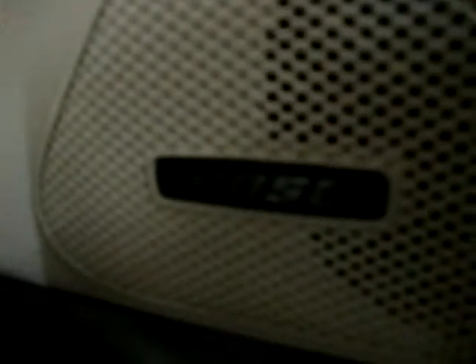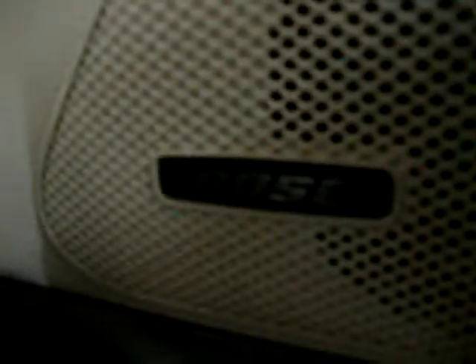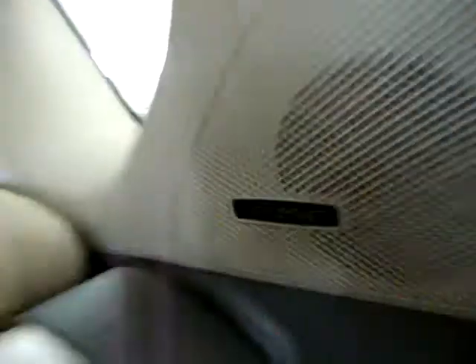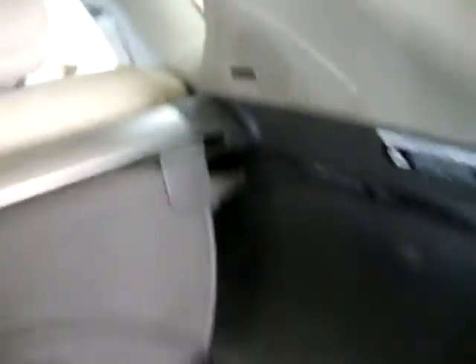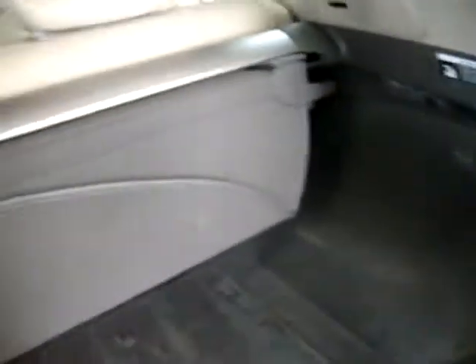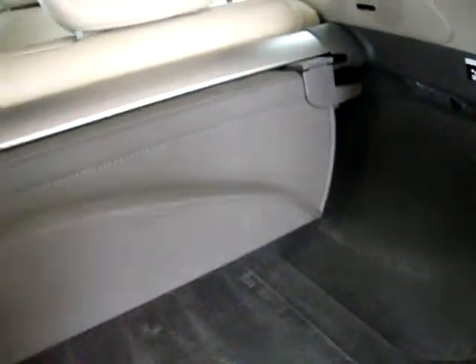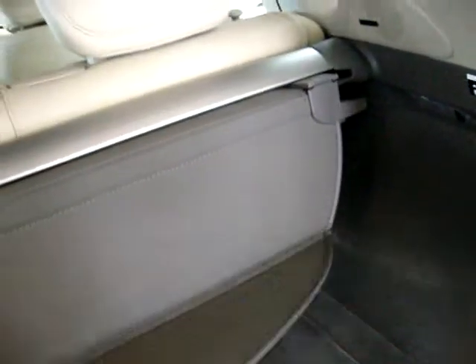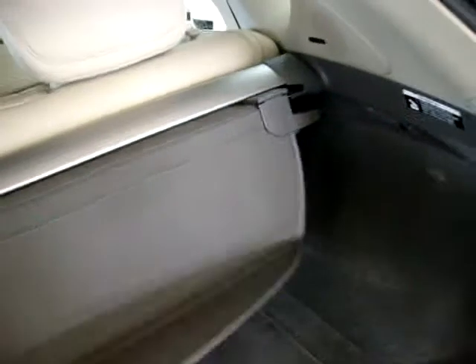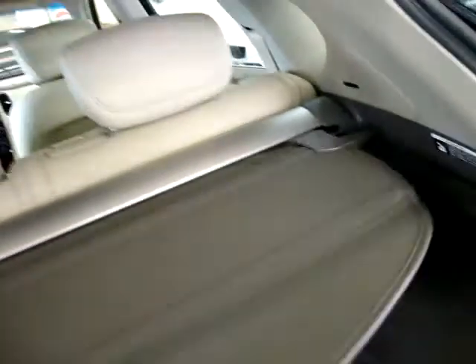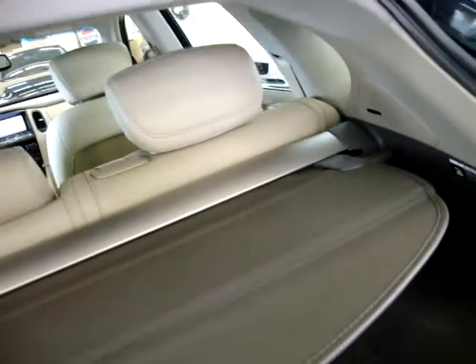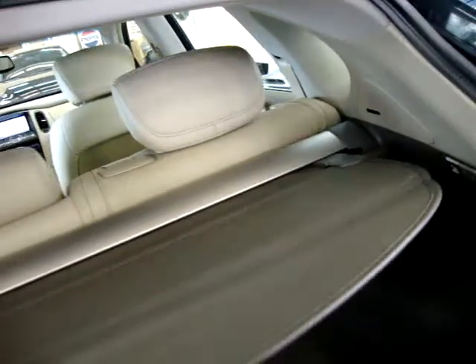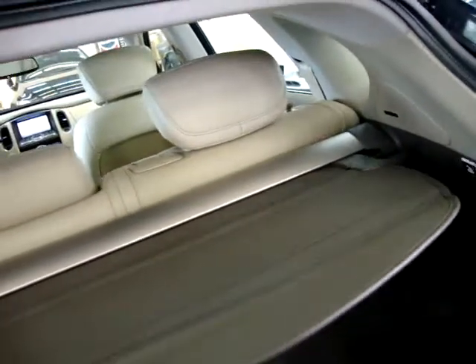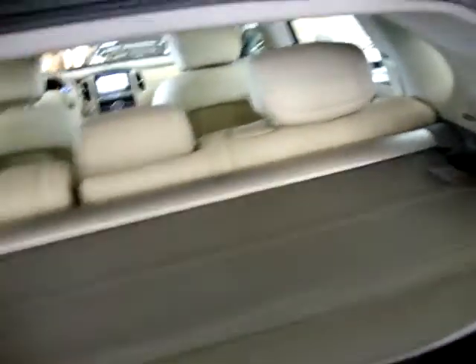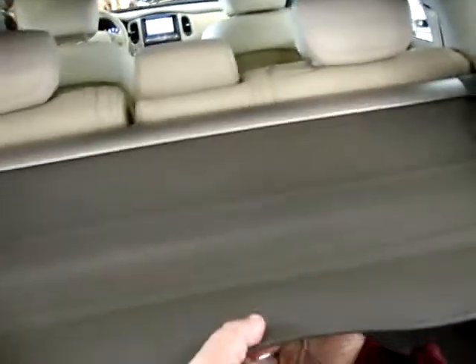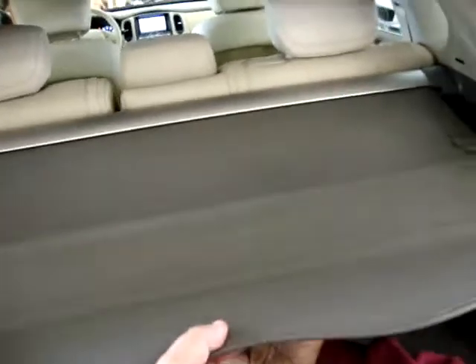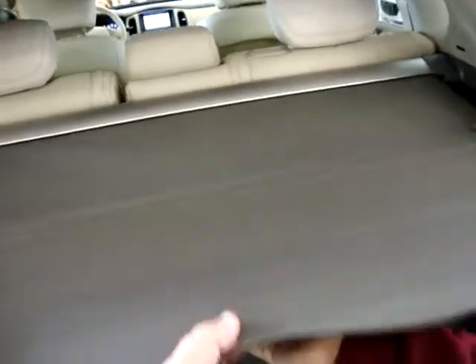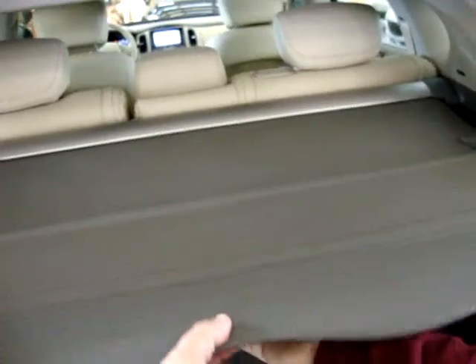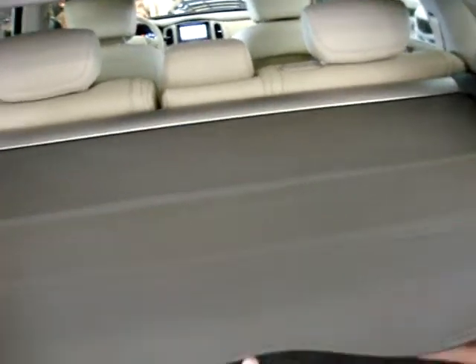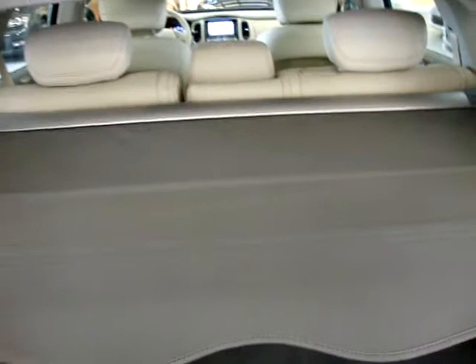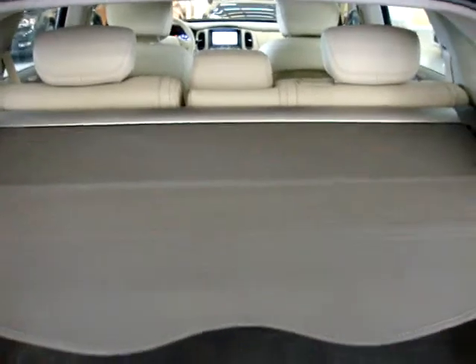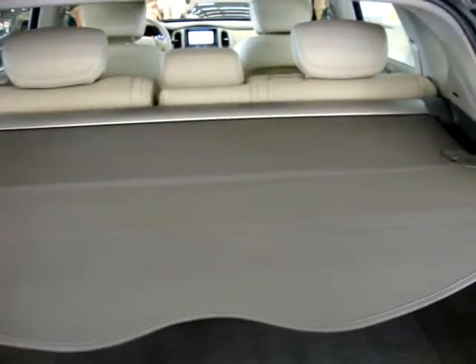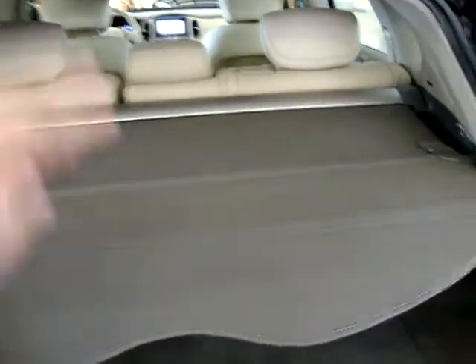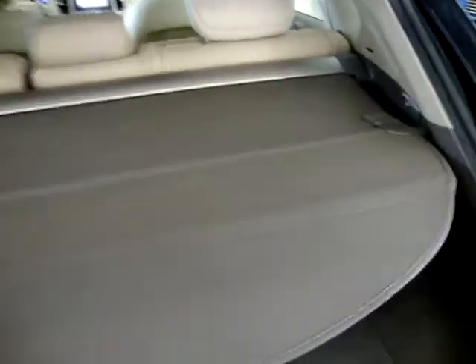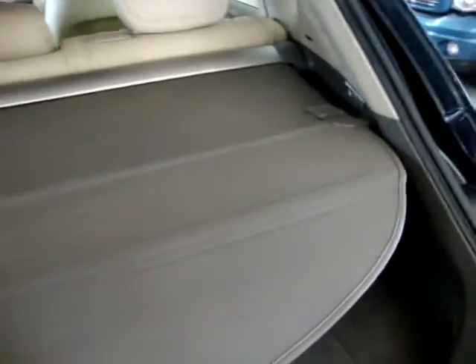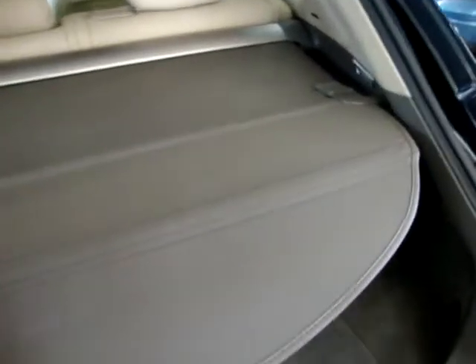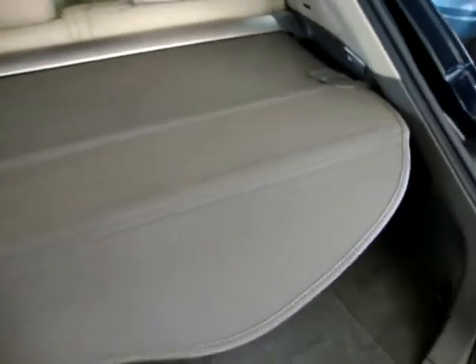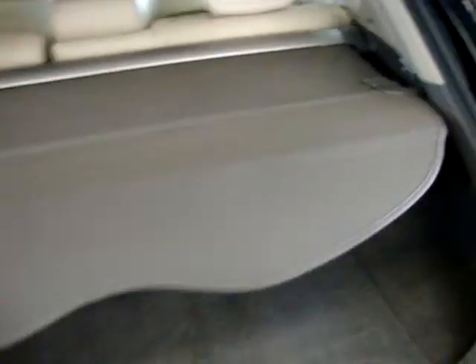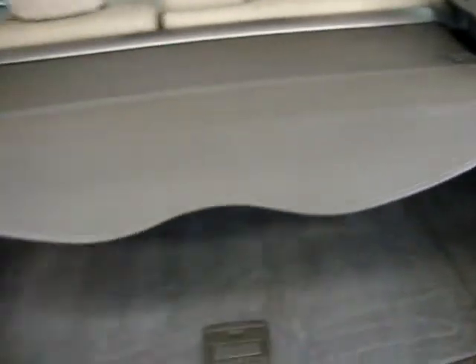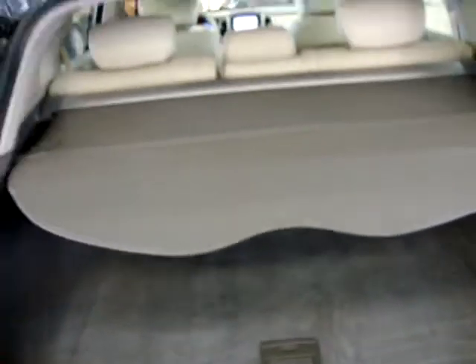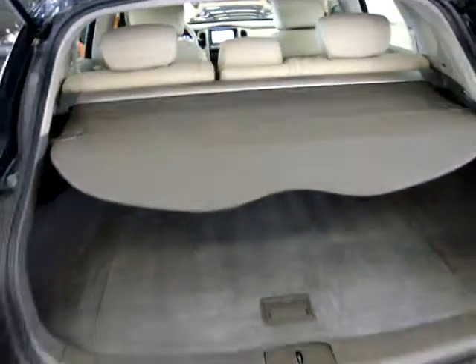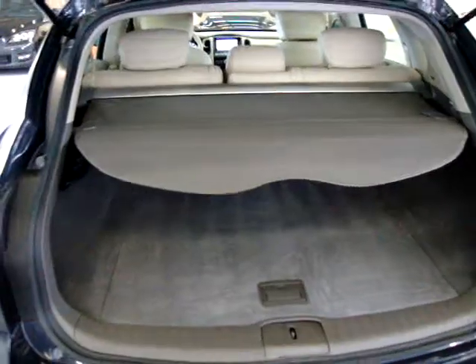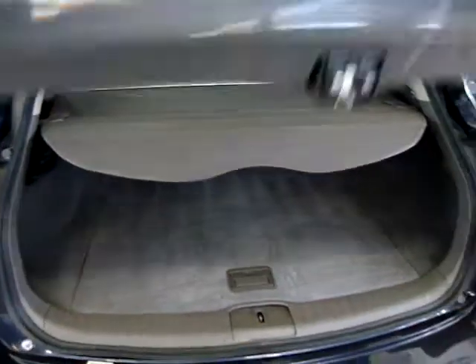It has a Bose stereo system. It's got your cargo privacy cover. When you close your tailgate, you slide this back here and you can't see inside what's in there, so it gives you privacy — that way people can't see what stuff you've got back here.